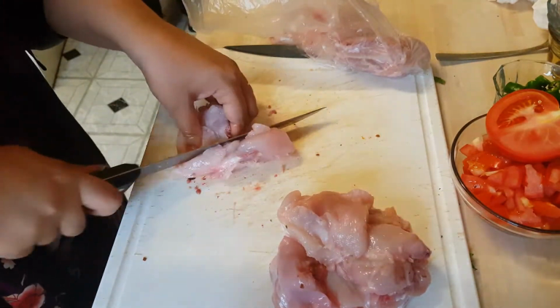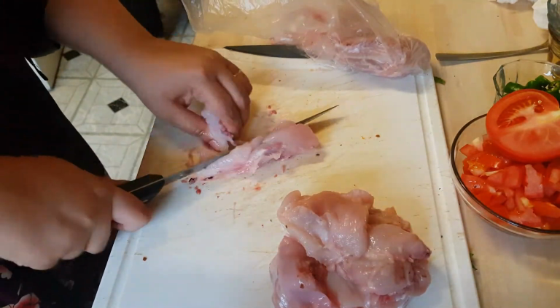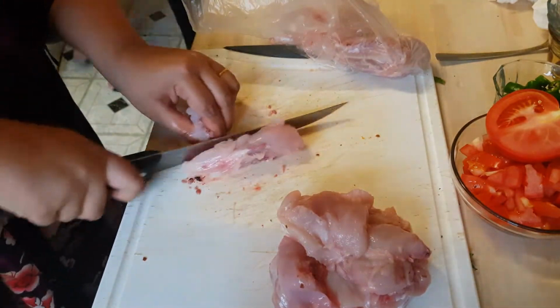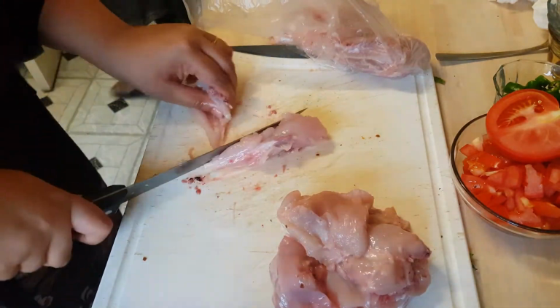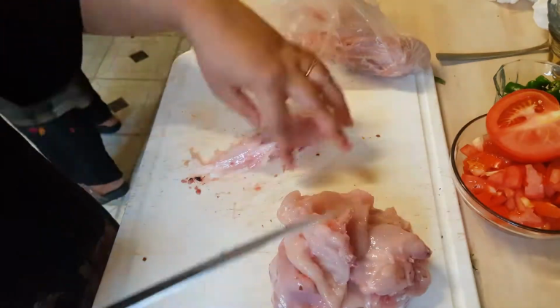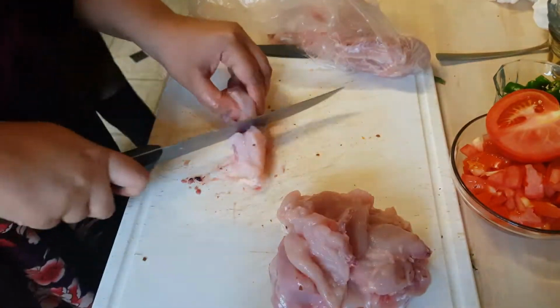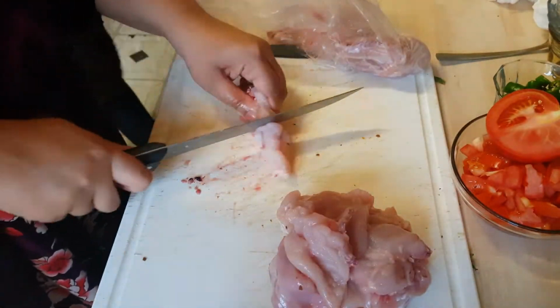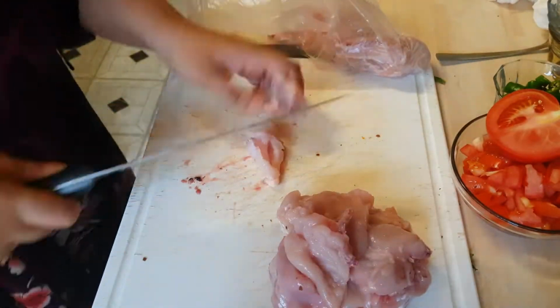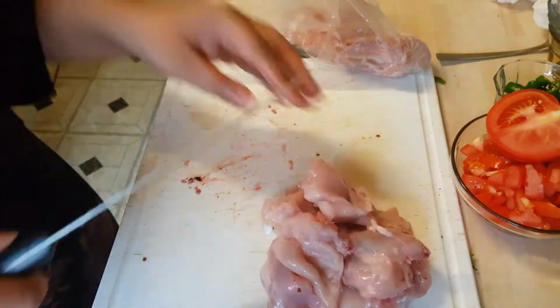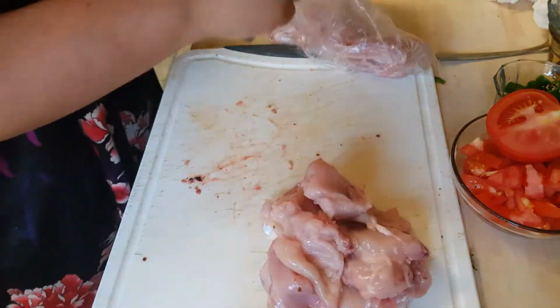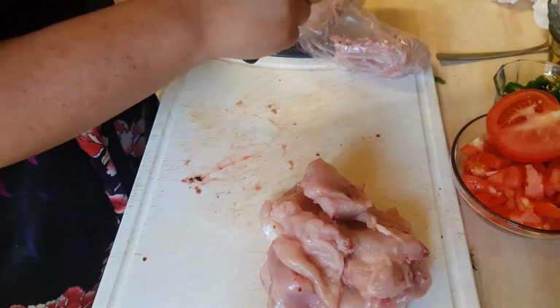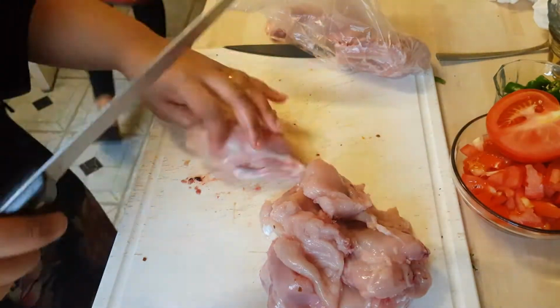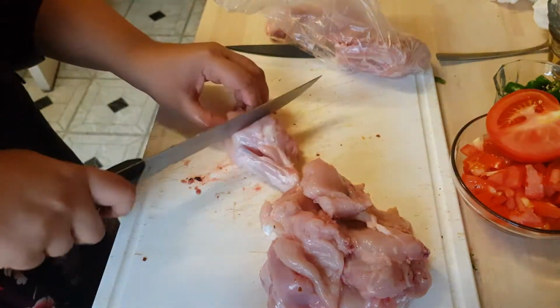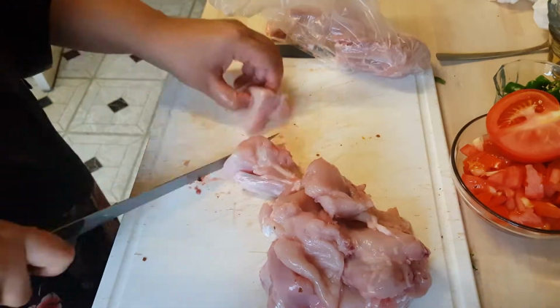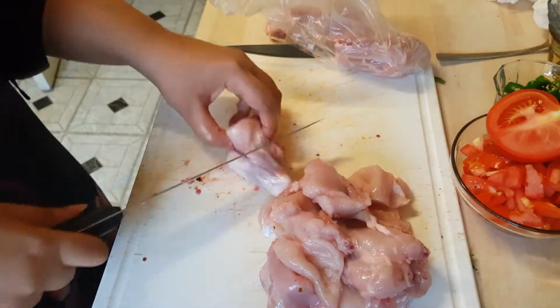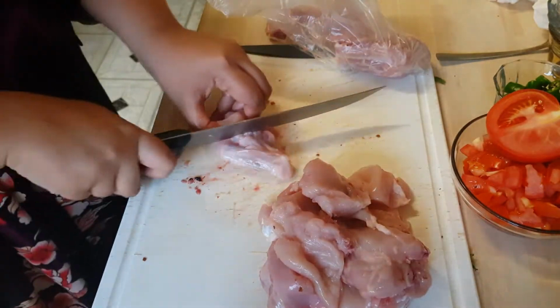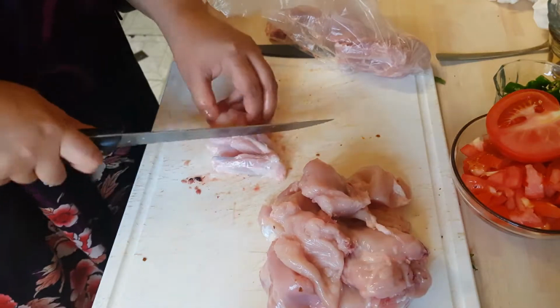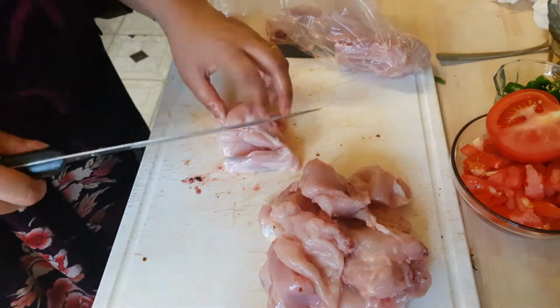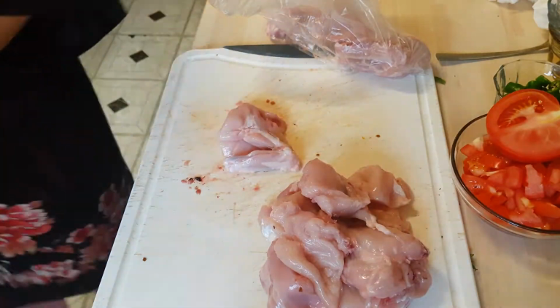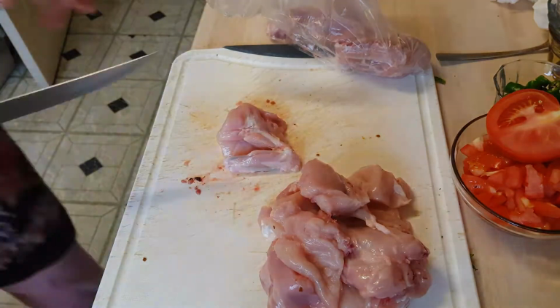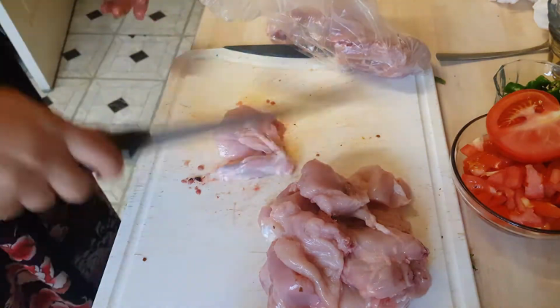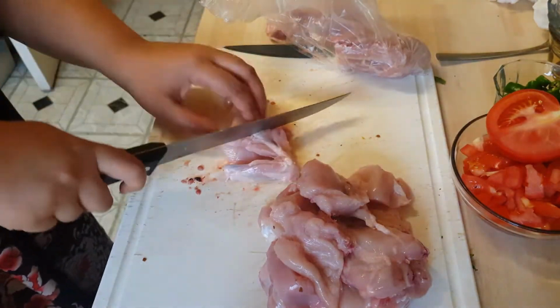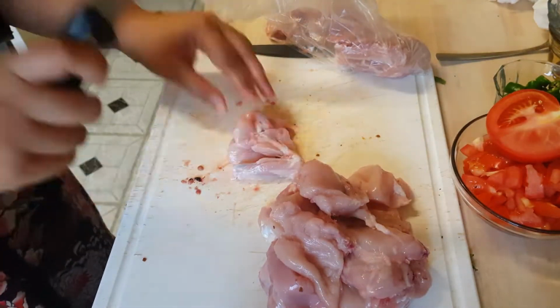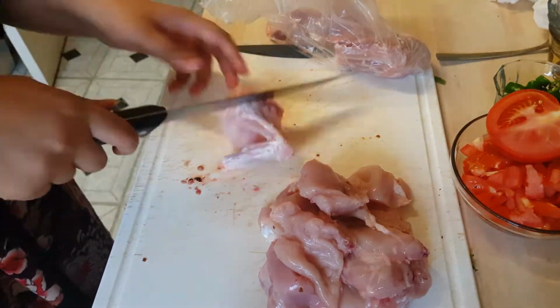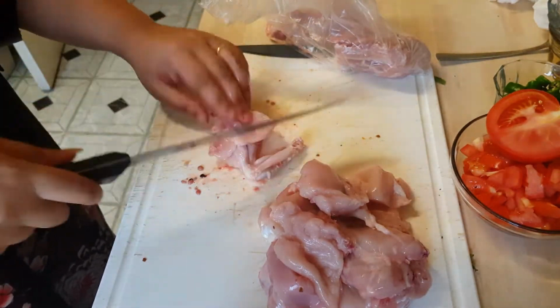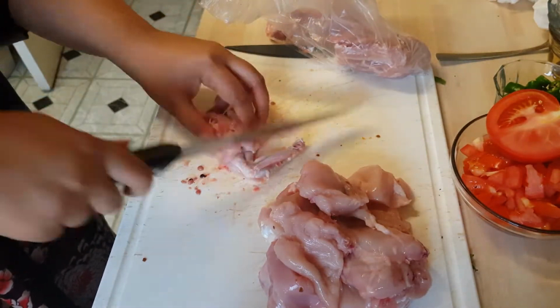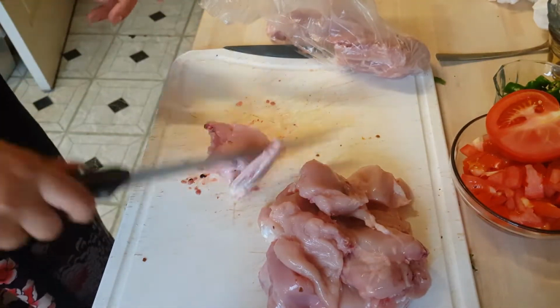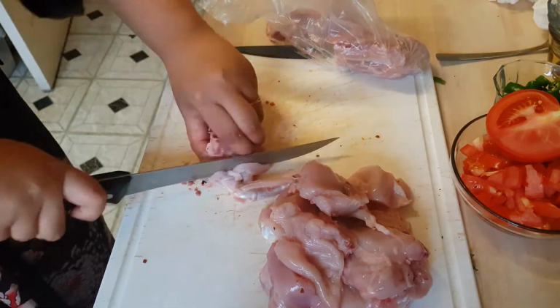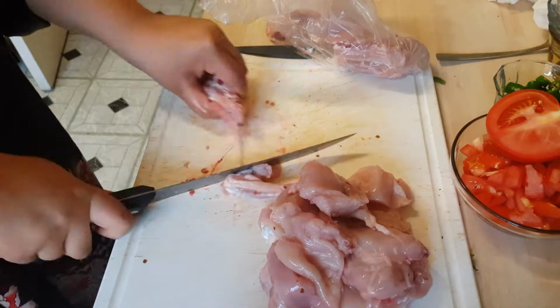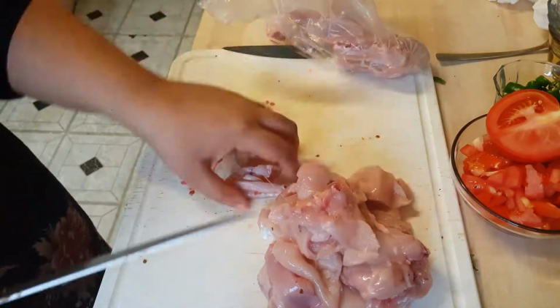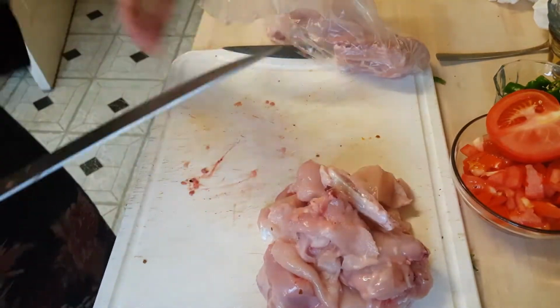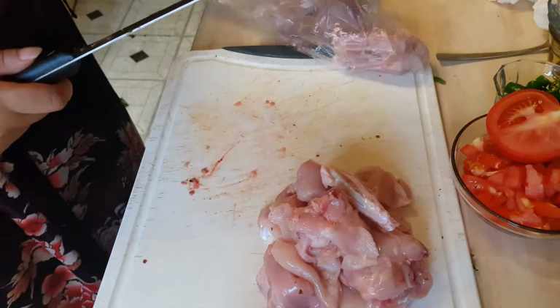Before anyone says the chicken's not washed — it is washed. No matter how much you wash the chicken there's still gonna be some blood in it, so yeah, chicken is nice and washed guys, don't worry.